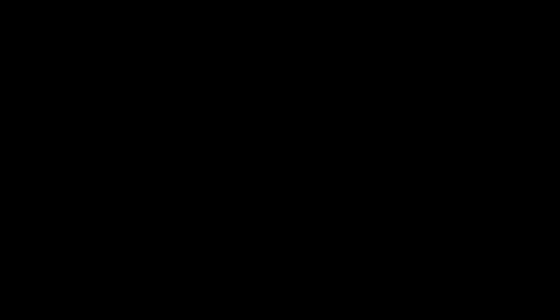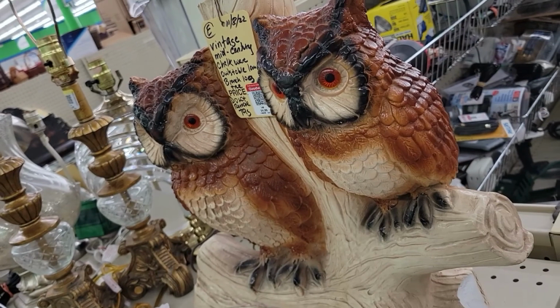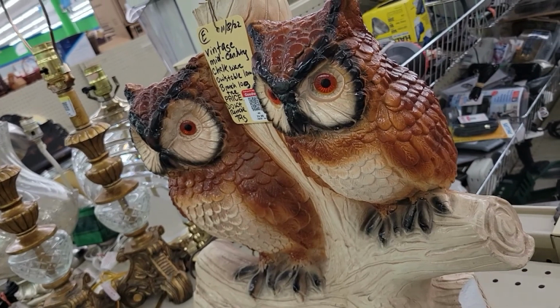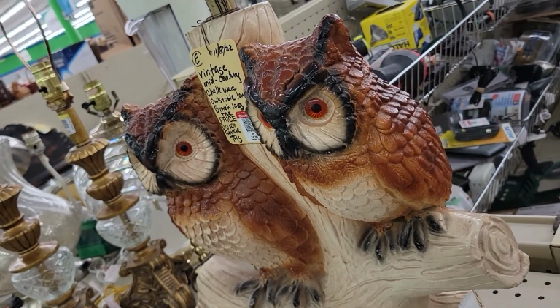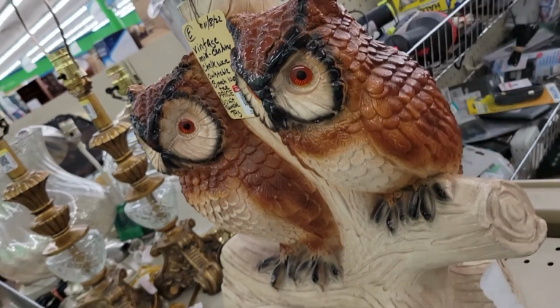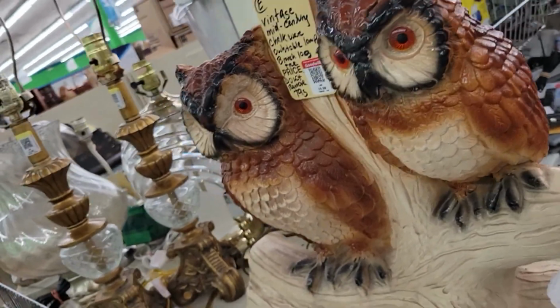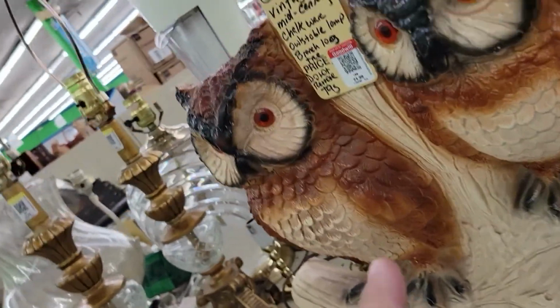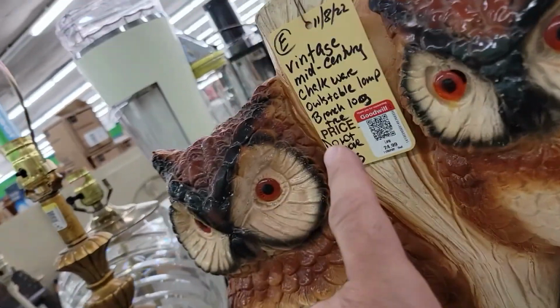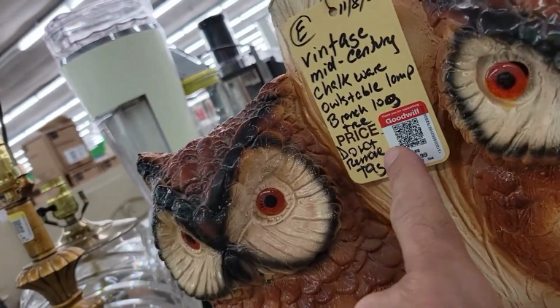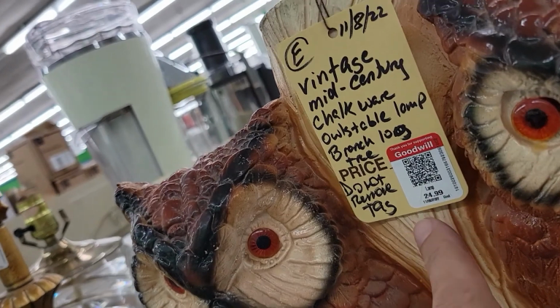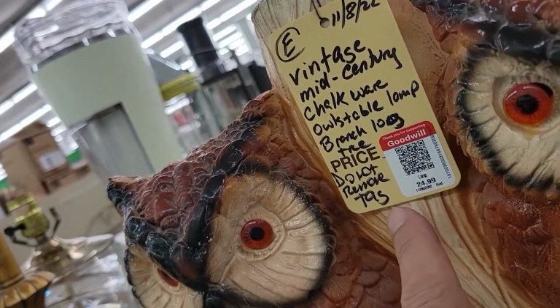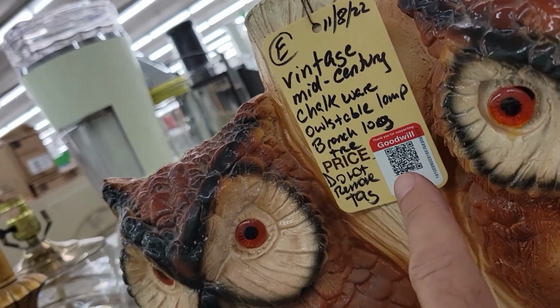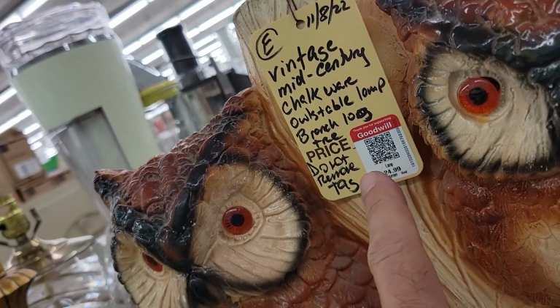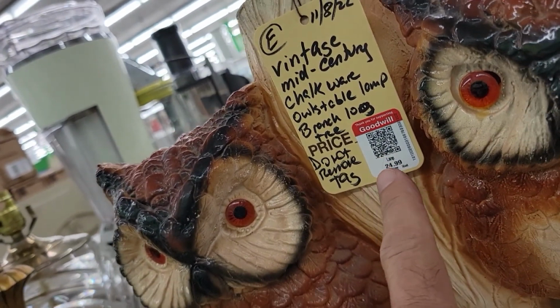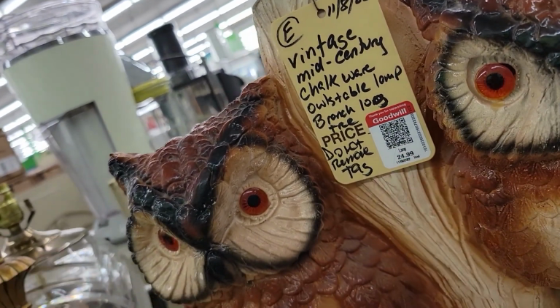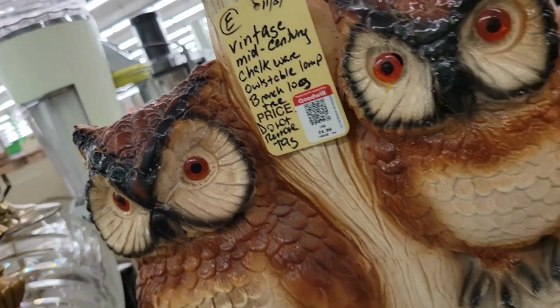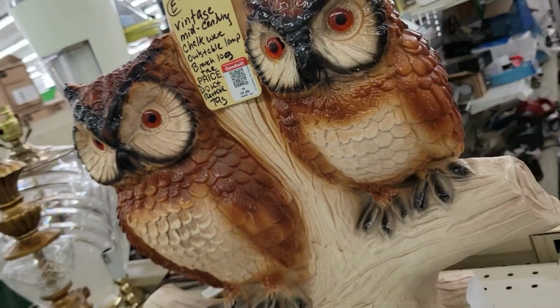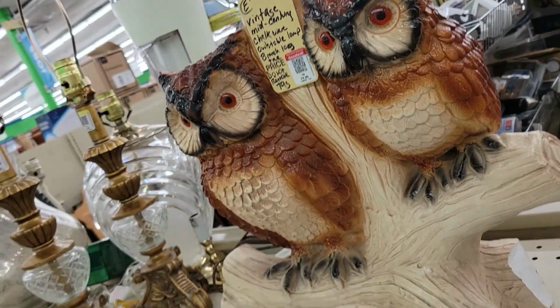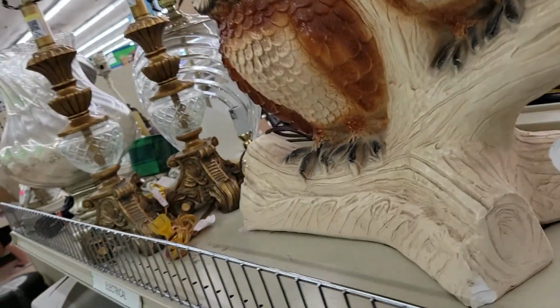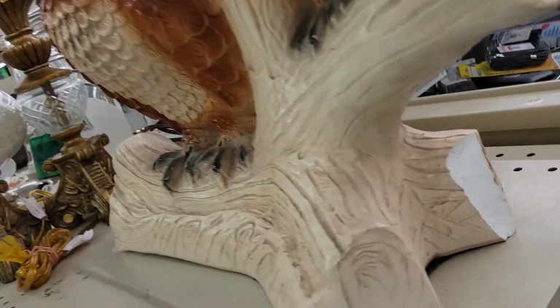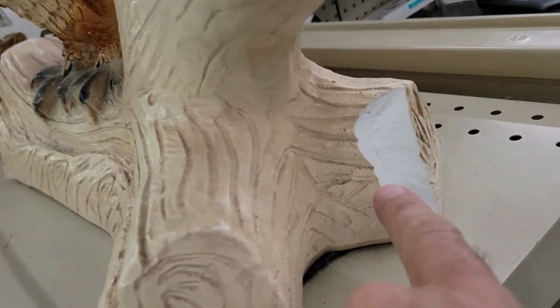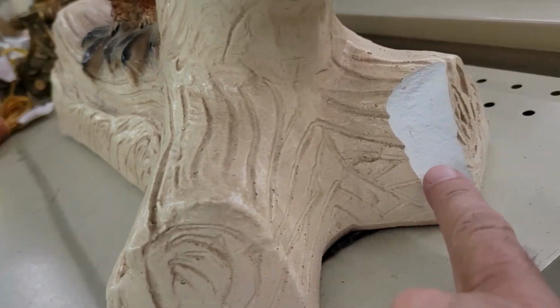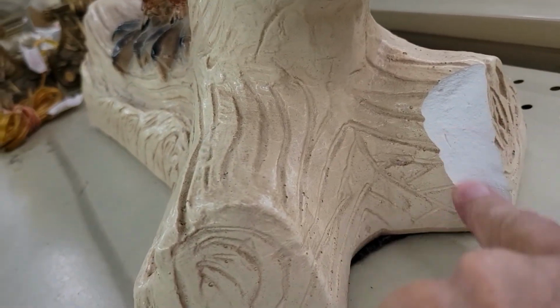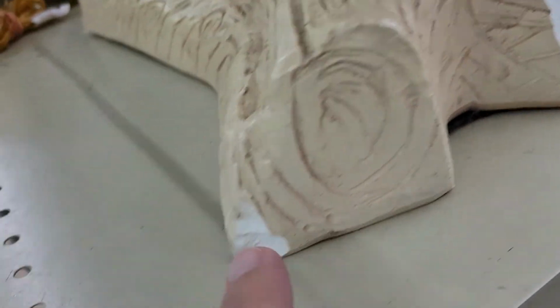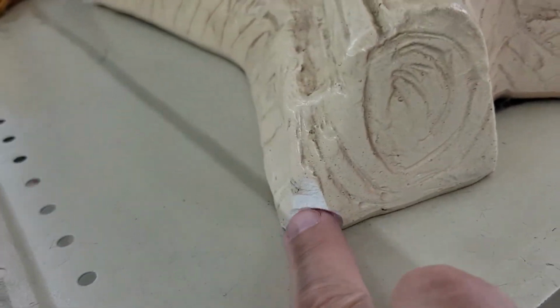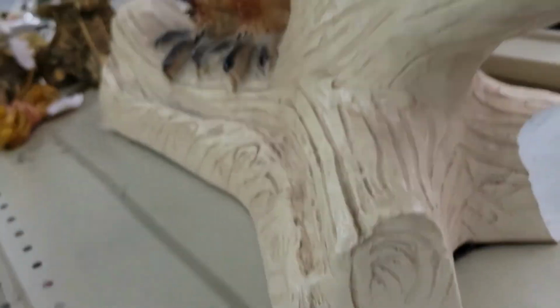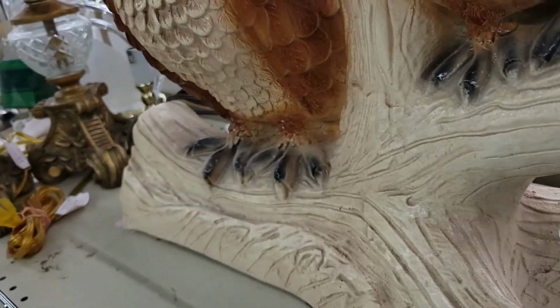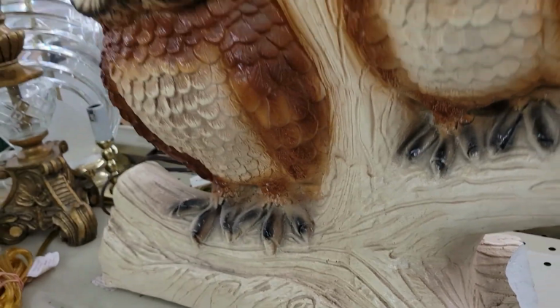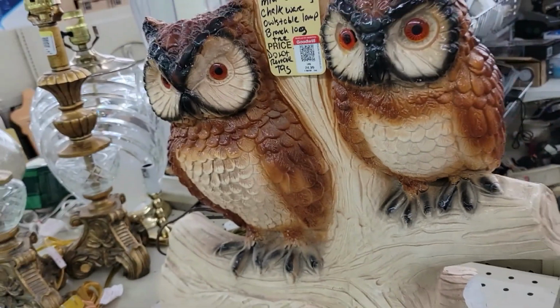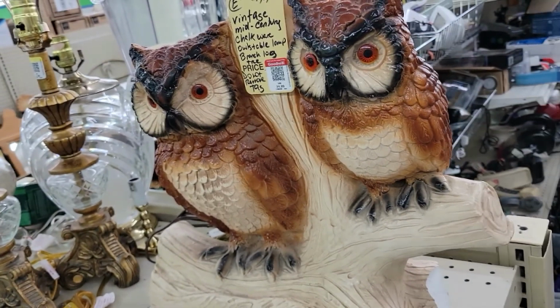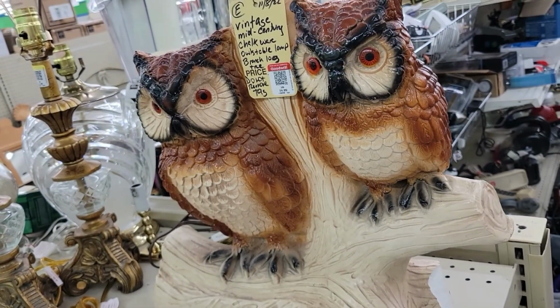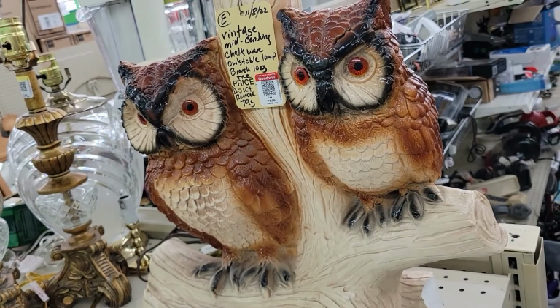Guys, check this owl lamp out — very cool! It's 25 bucks. The thing is, it's got a huge cleaver over here and a huge cleaver over there, so that is pretty cool. Take a picture and off I go.